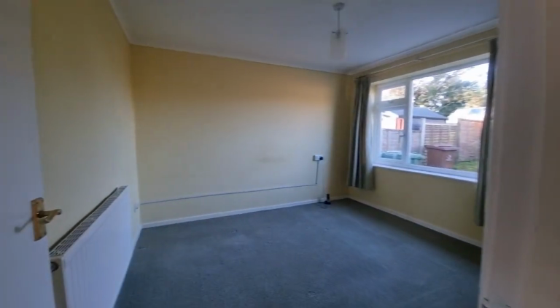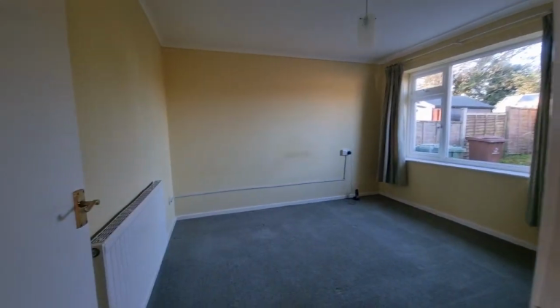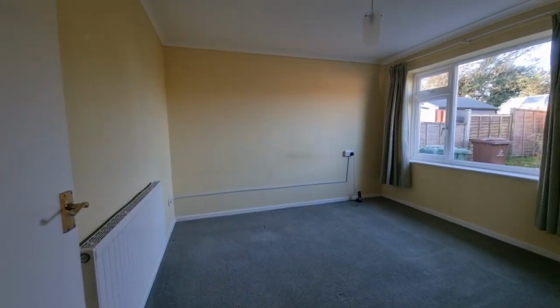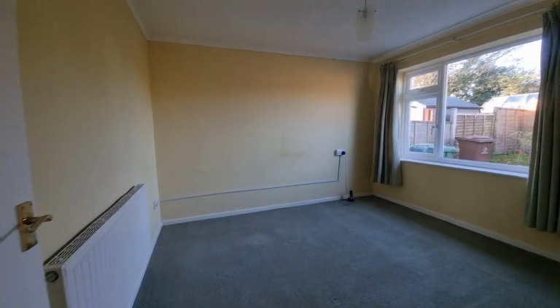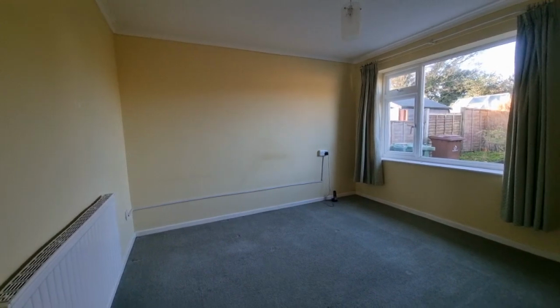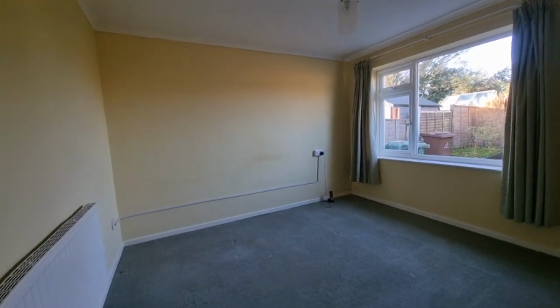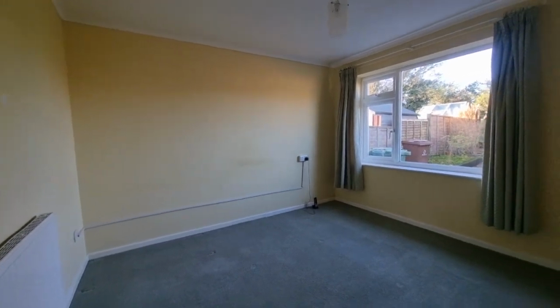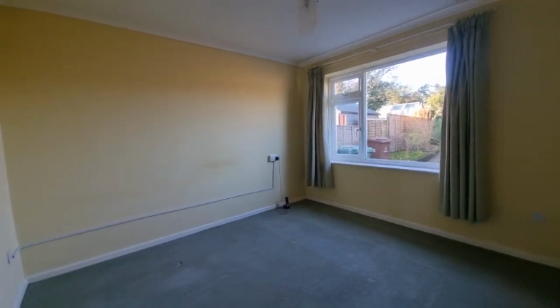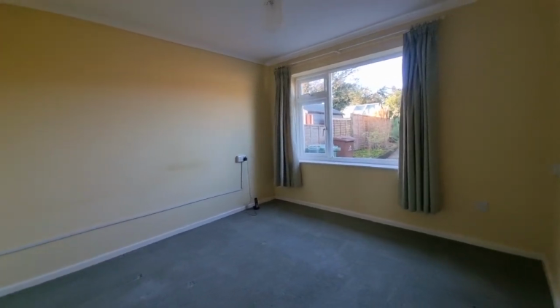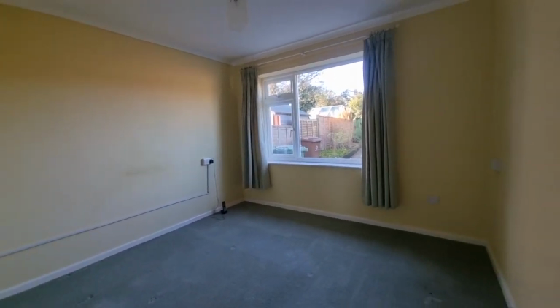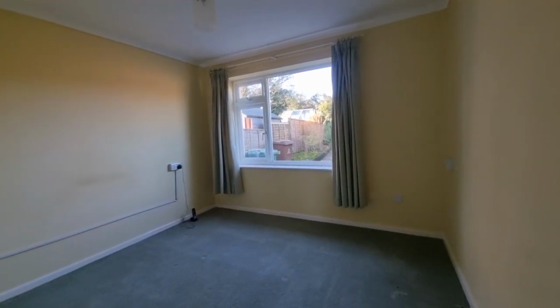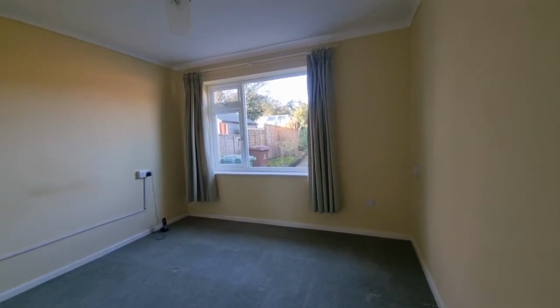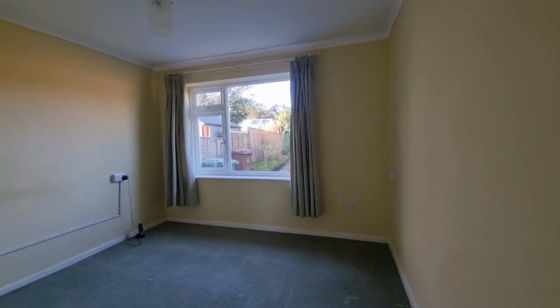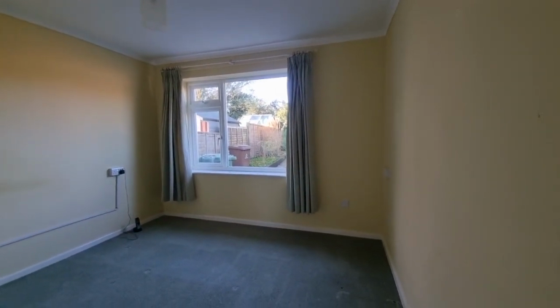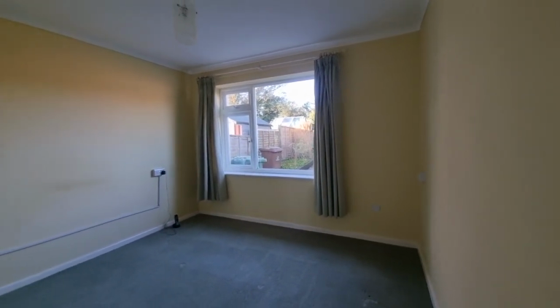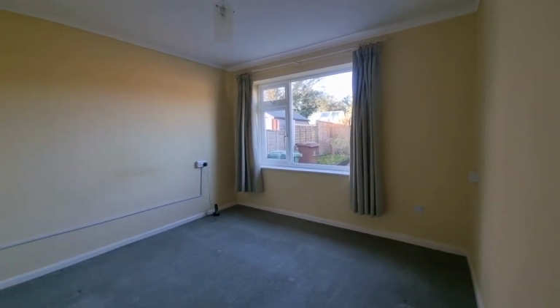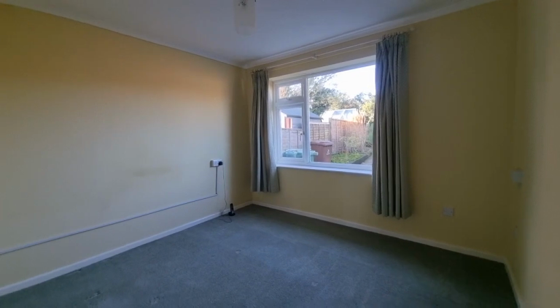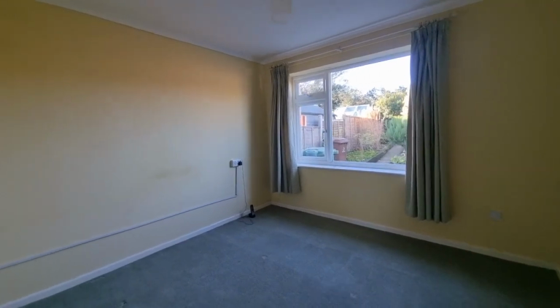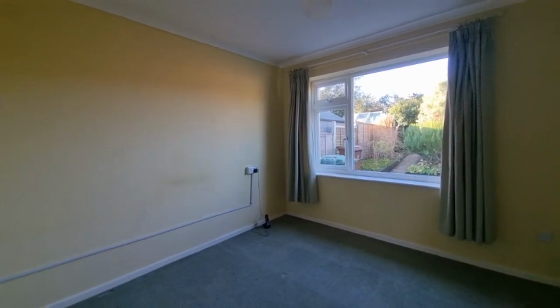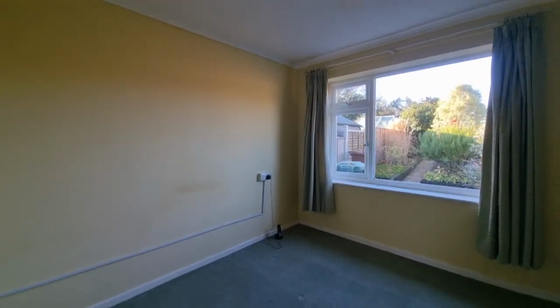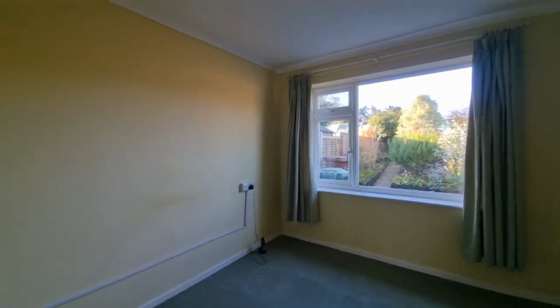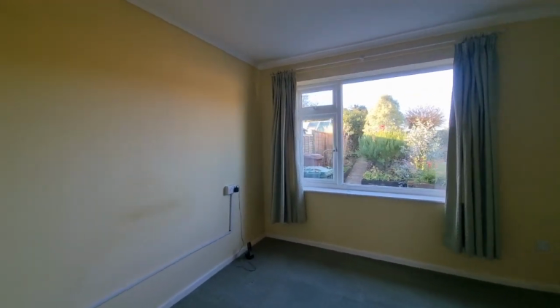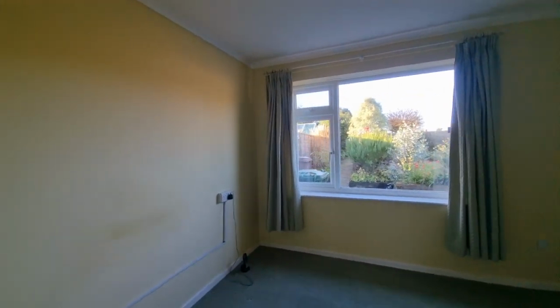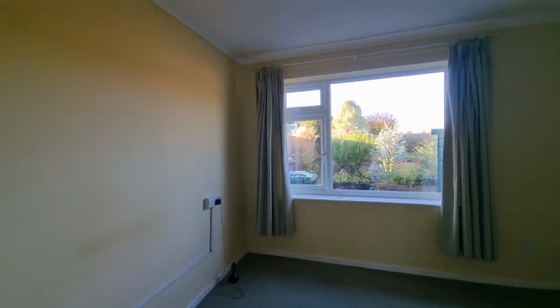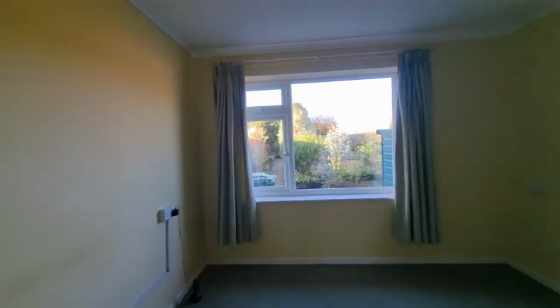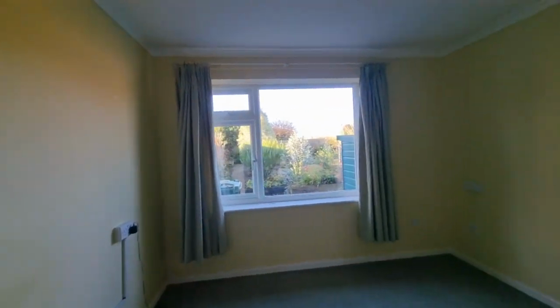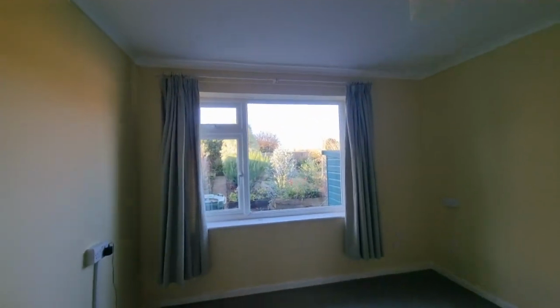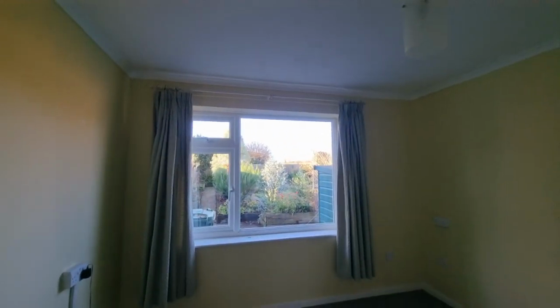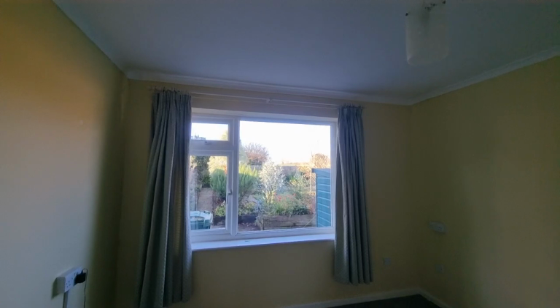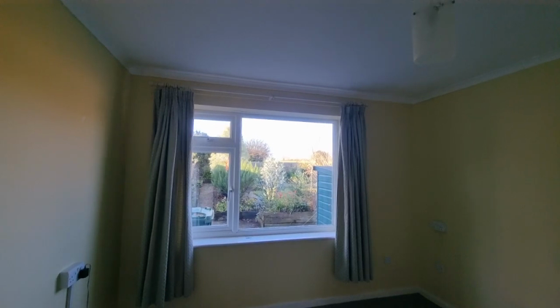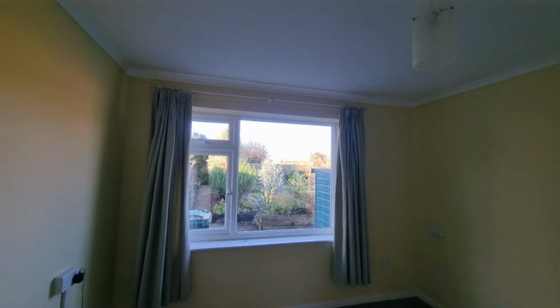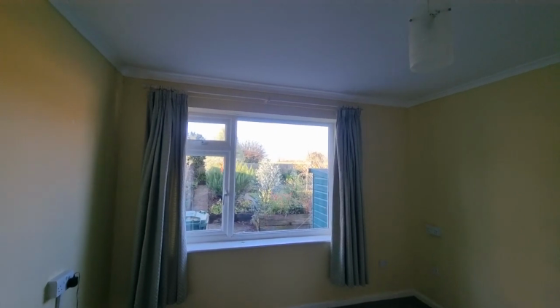And then we have bedroom two — again a good-sized bedroom, this time at the rear of the bungalow with a window to the rear, enjoying that lovely open outlook.